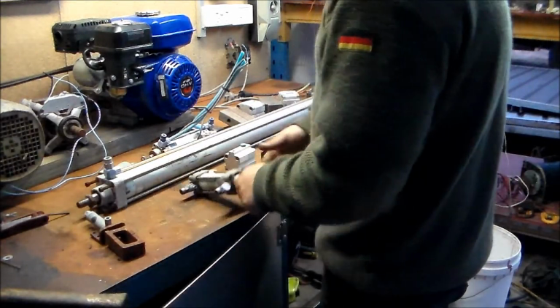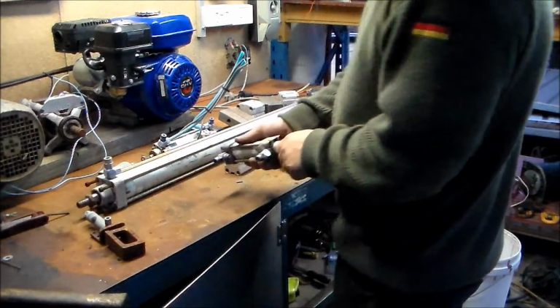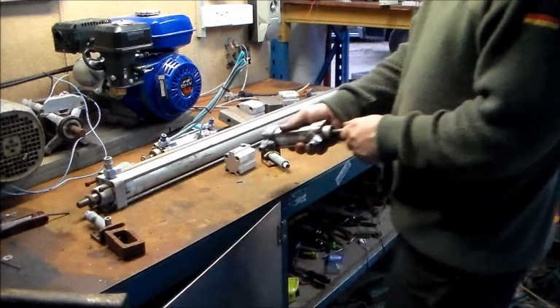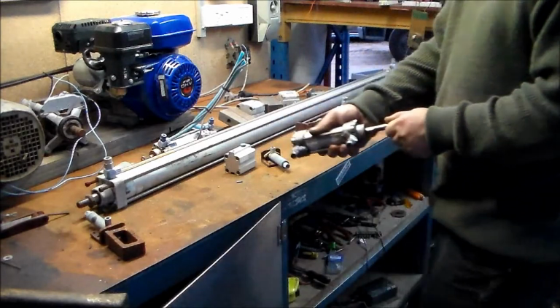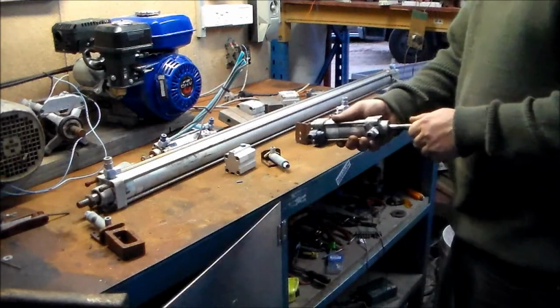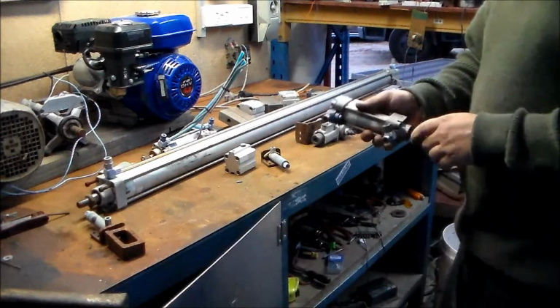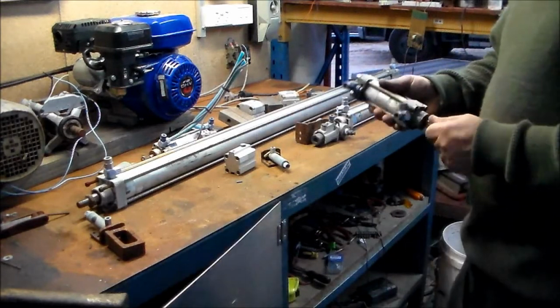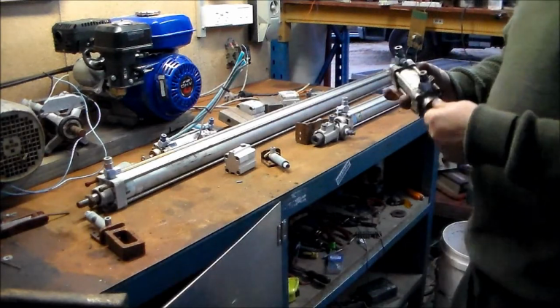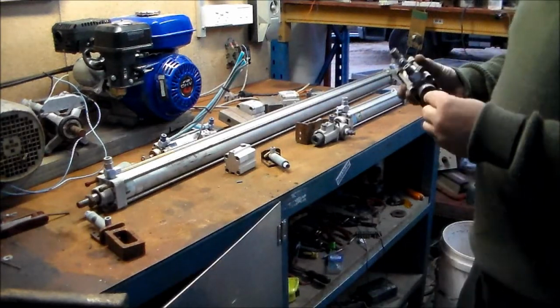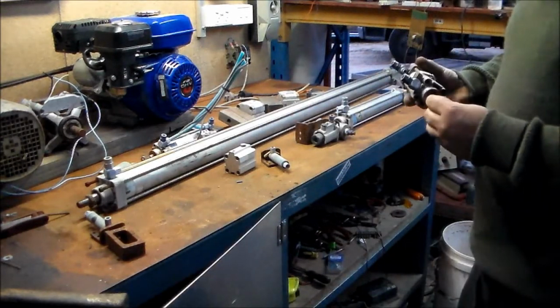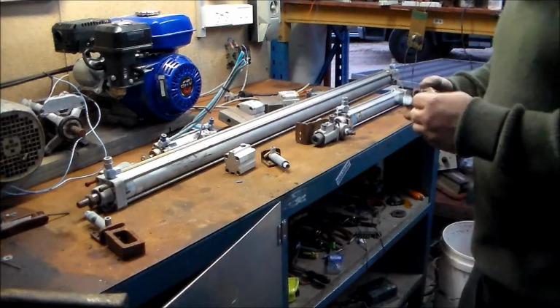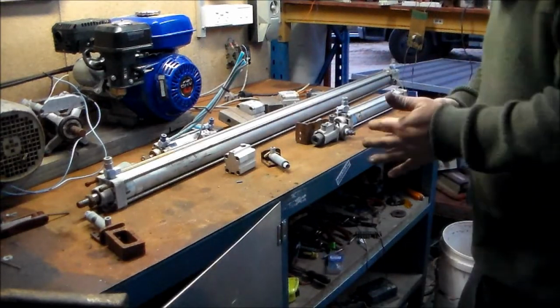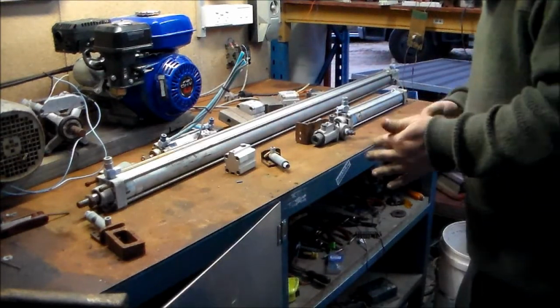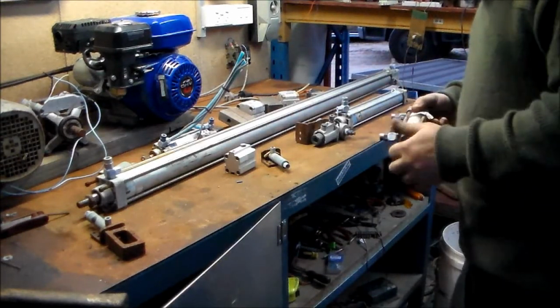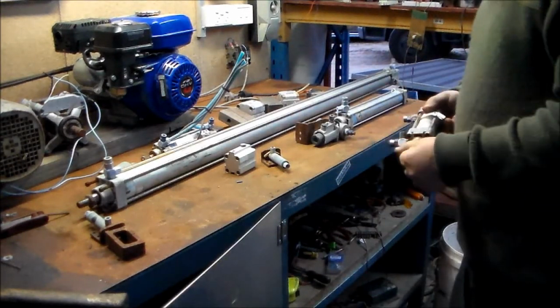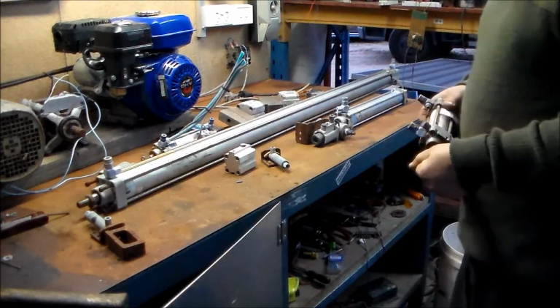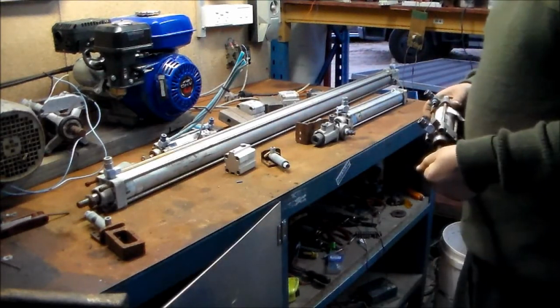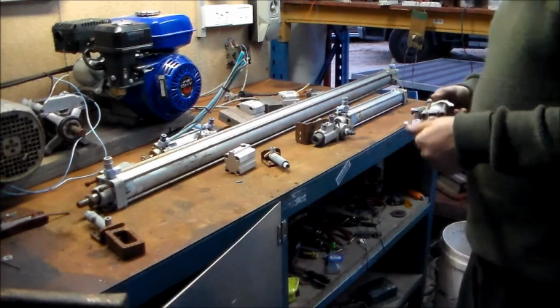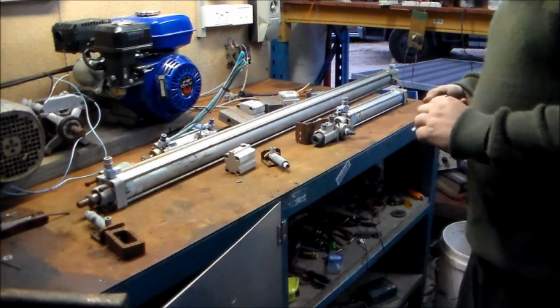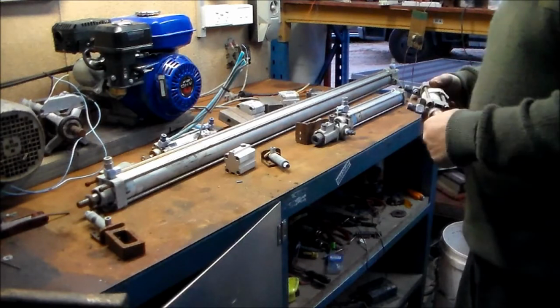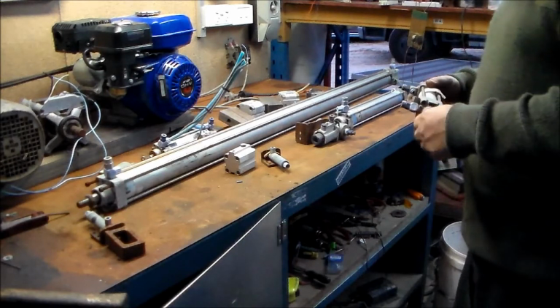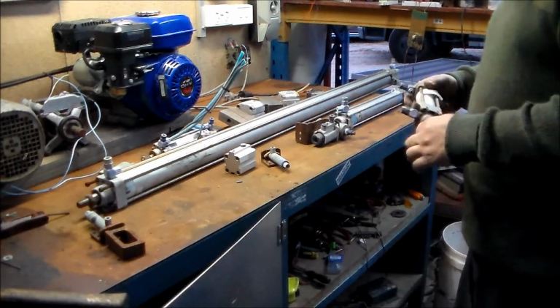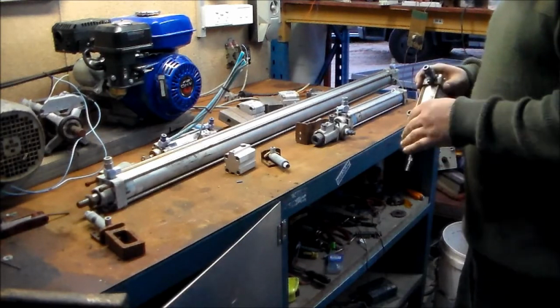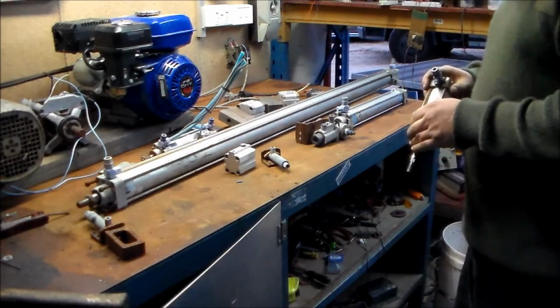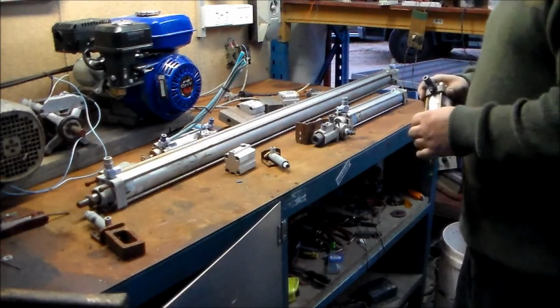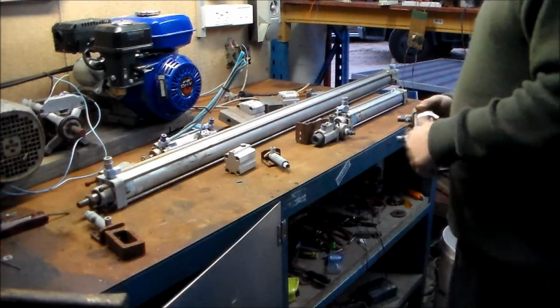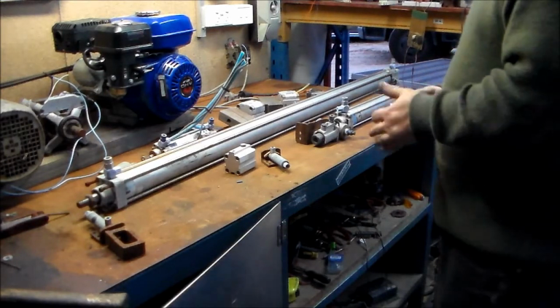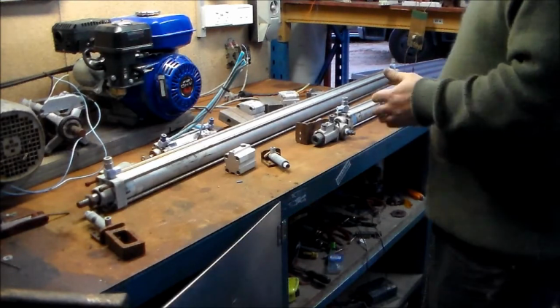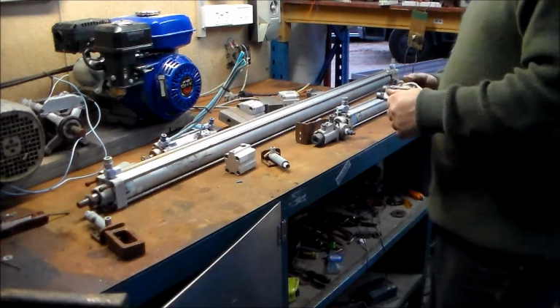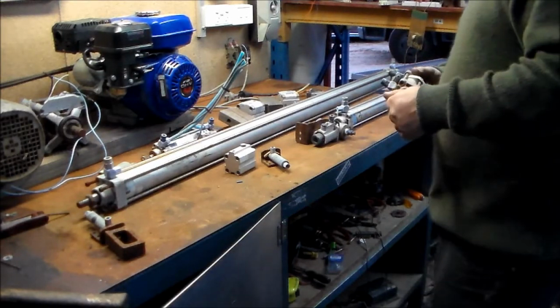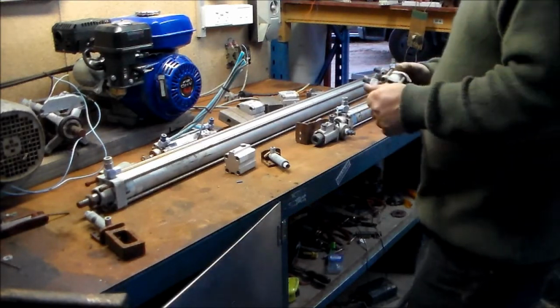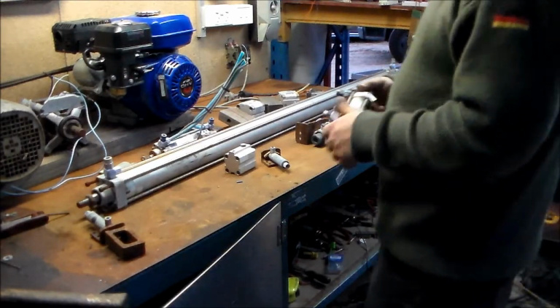I've got all these nice Festo cylinders. A couple were a bit worse for wear, need a bit of TLC, a bit of restoration, but most of them still work fine.